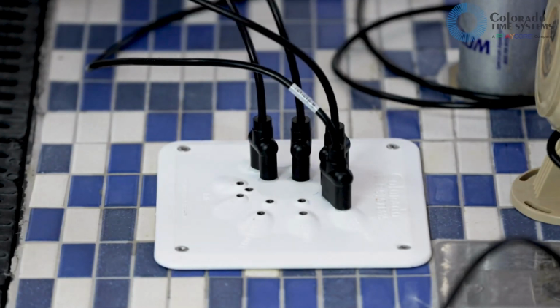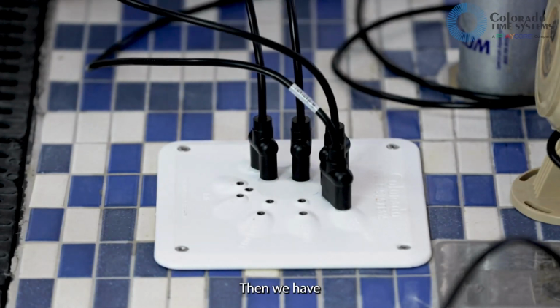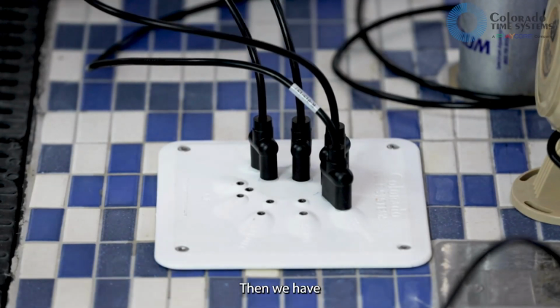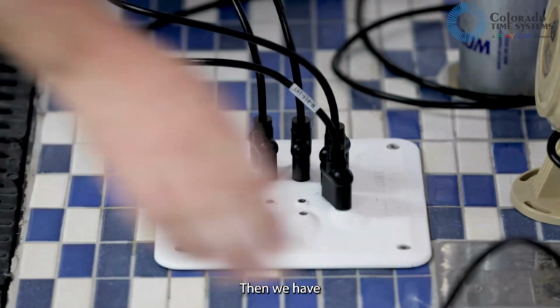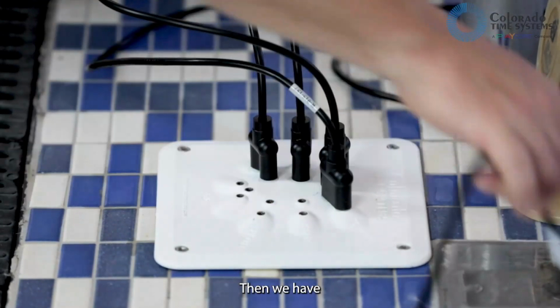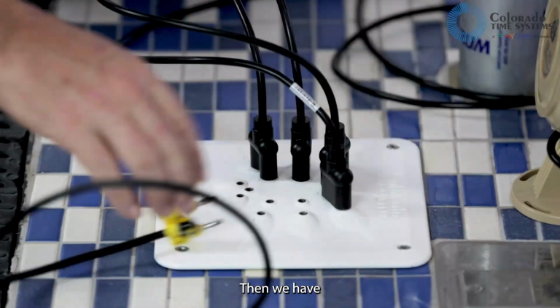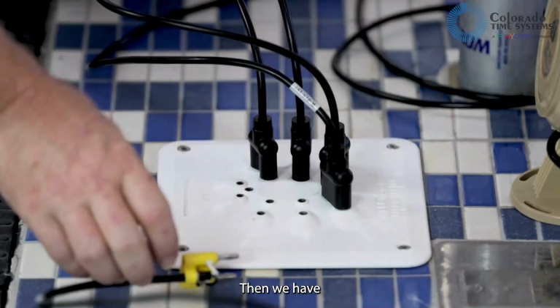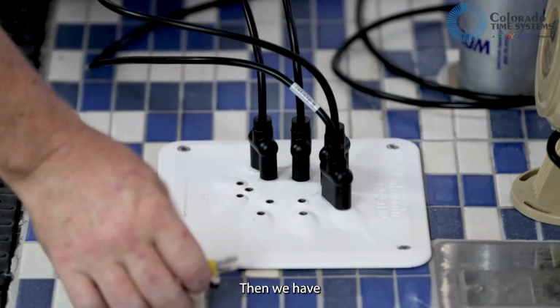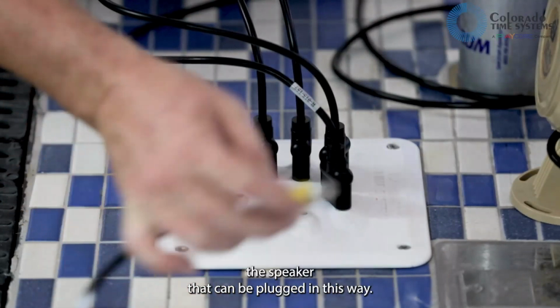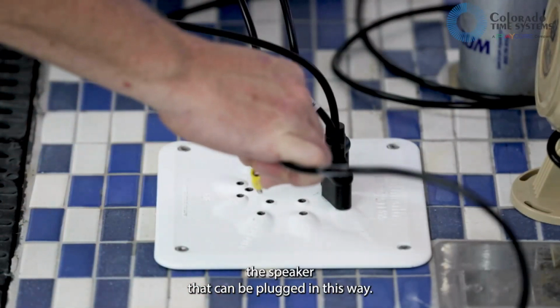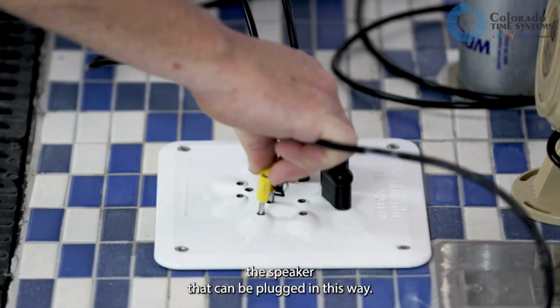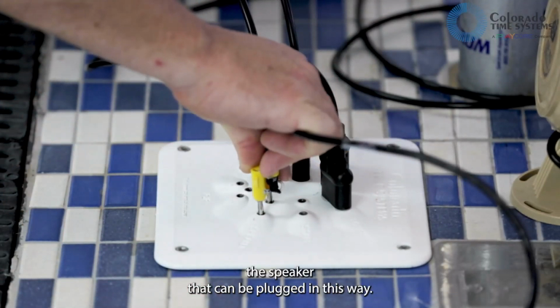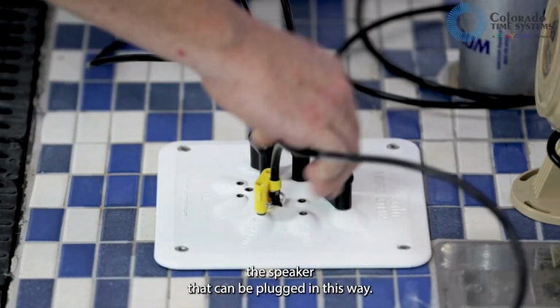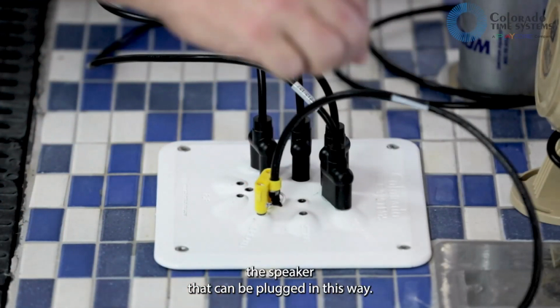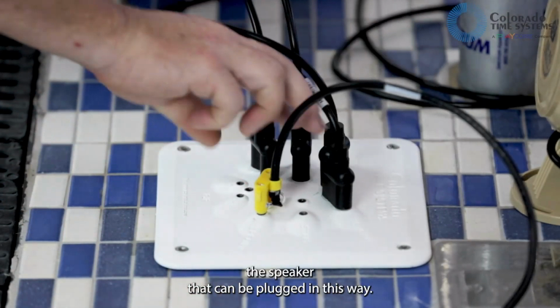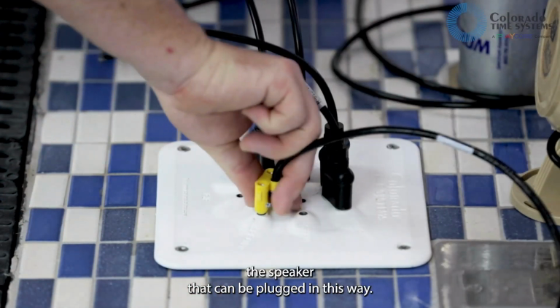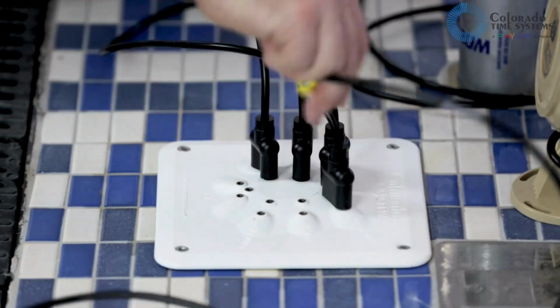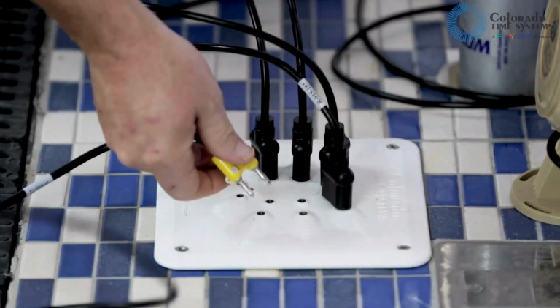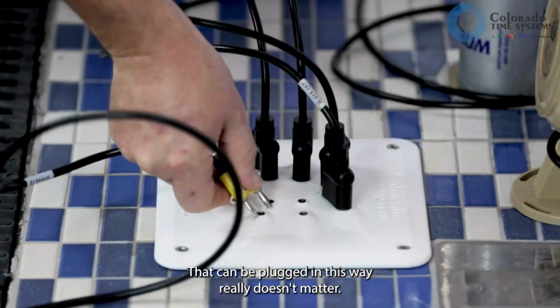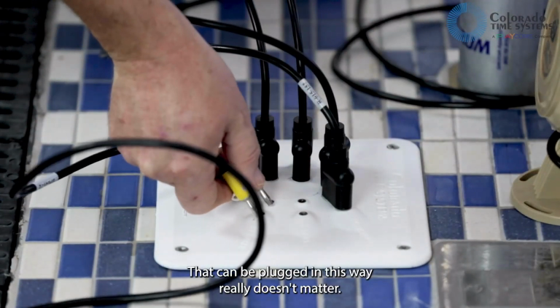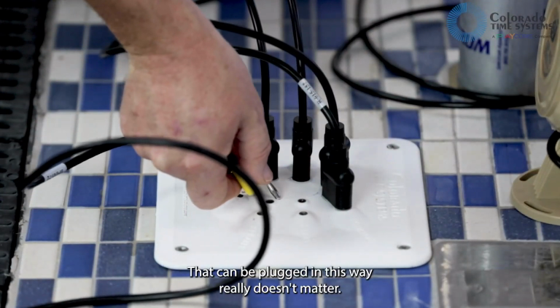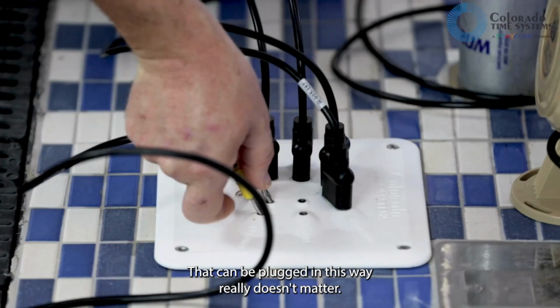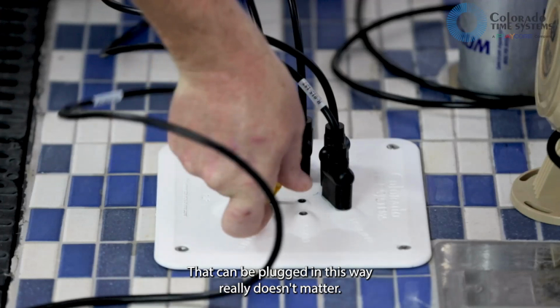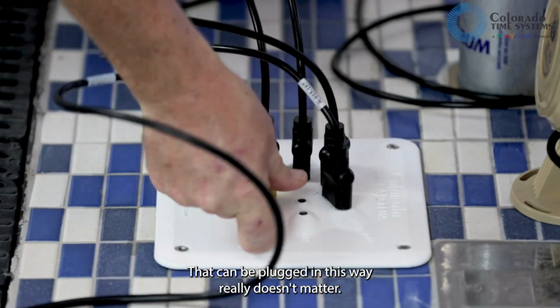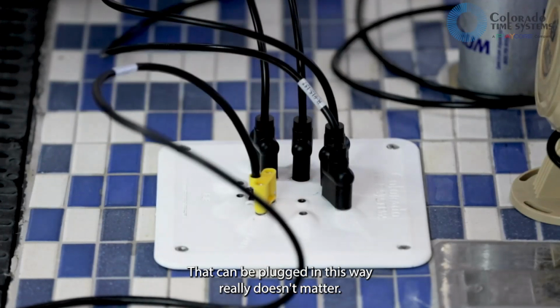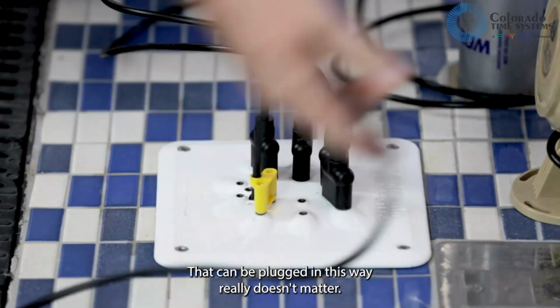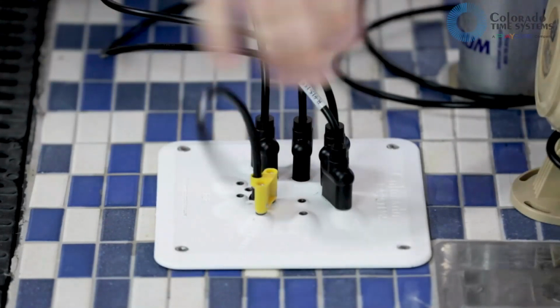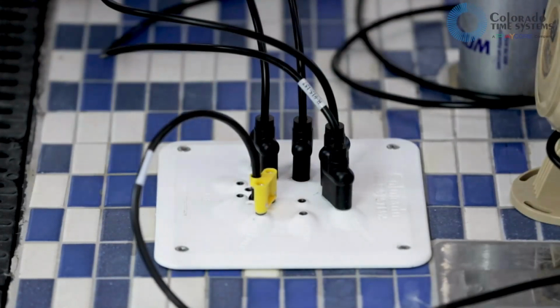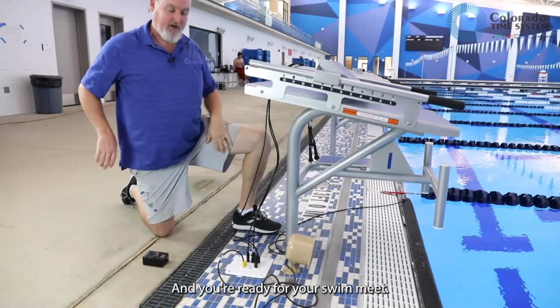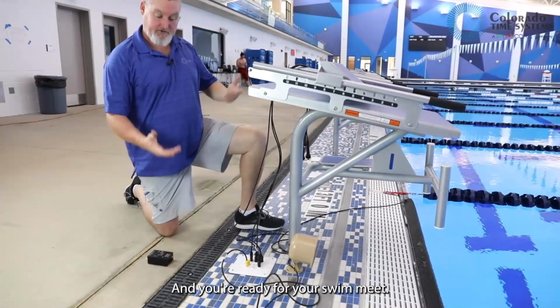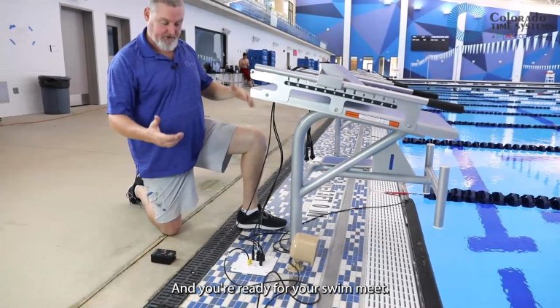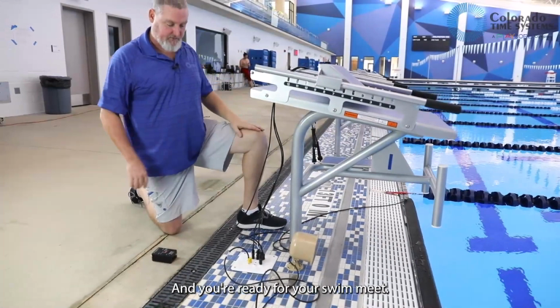Then we have the speaker — that can be plugged in either way, it really doesn't matter. And you're ready for your swim meet.